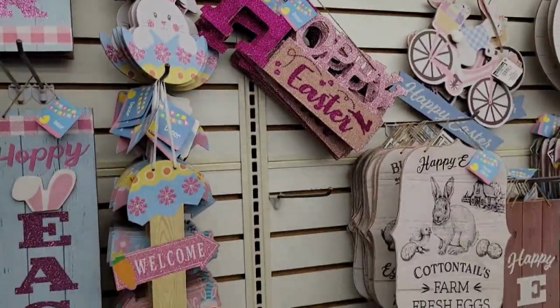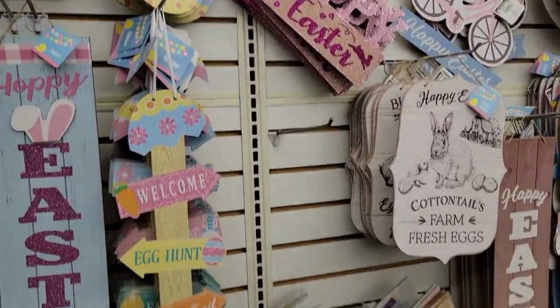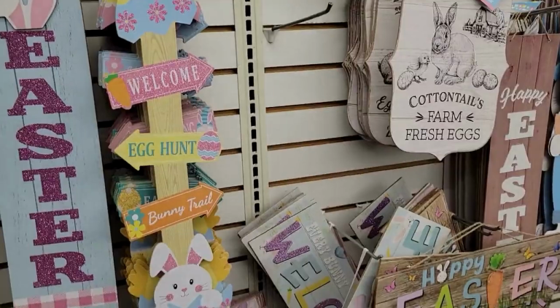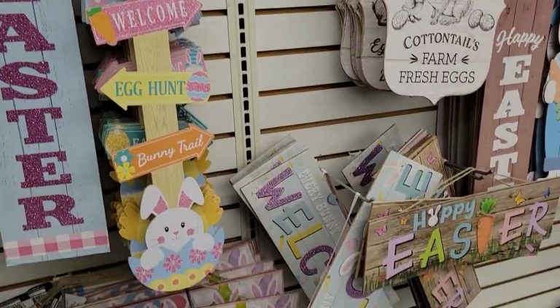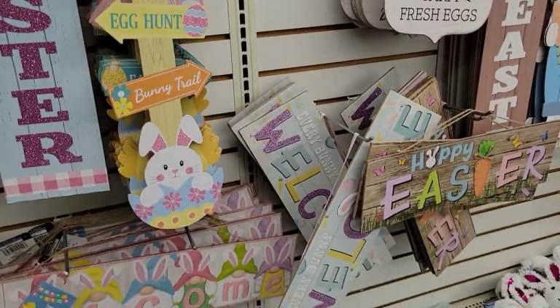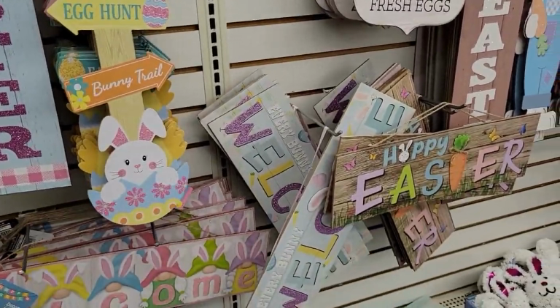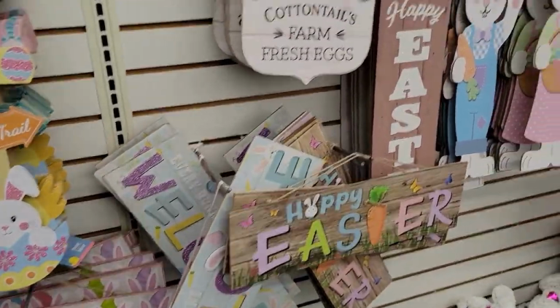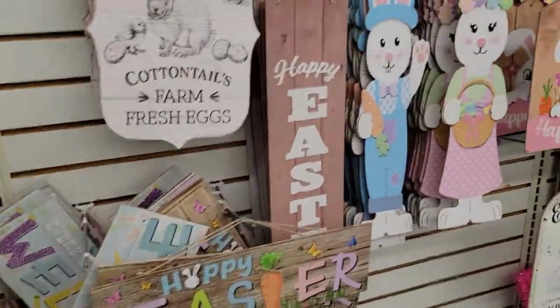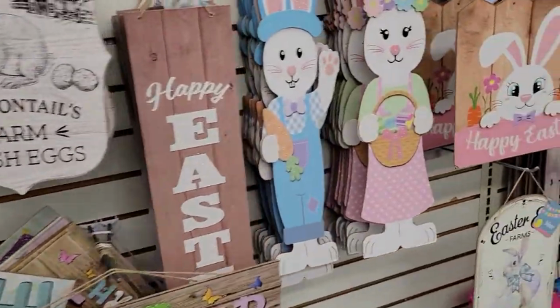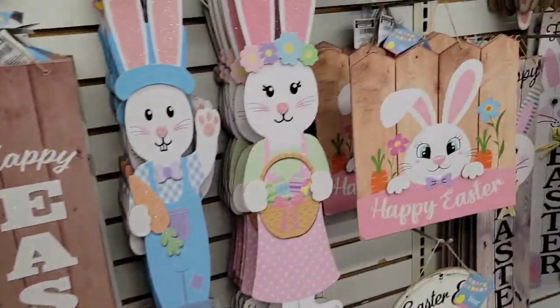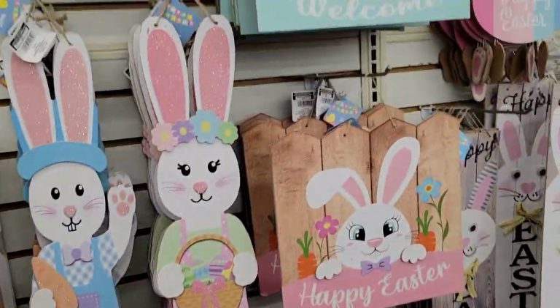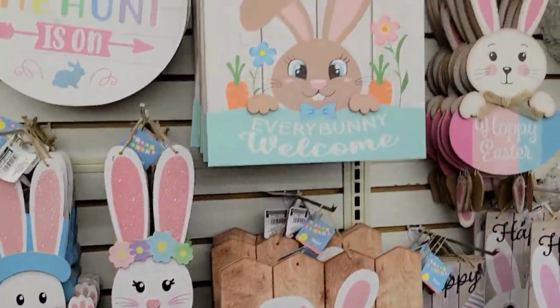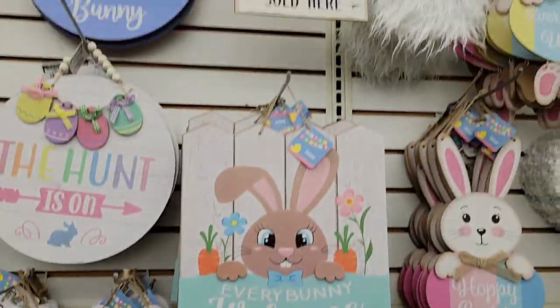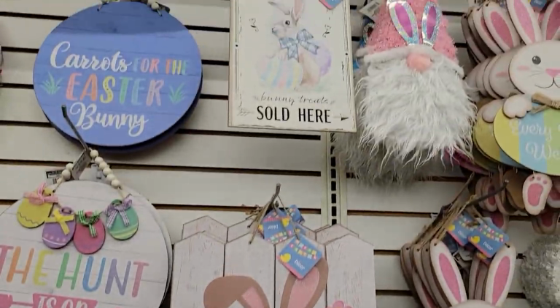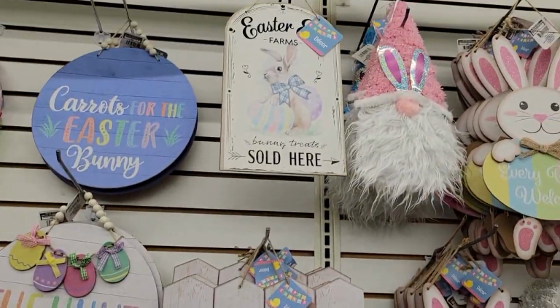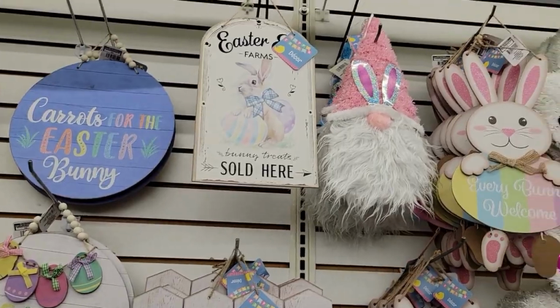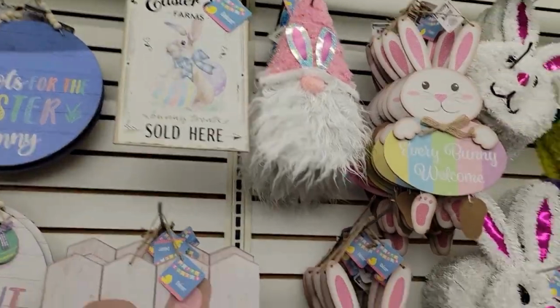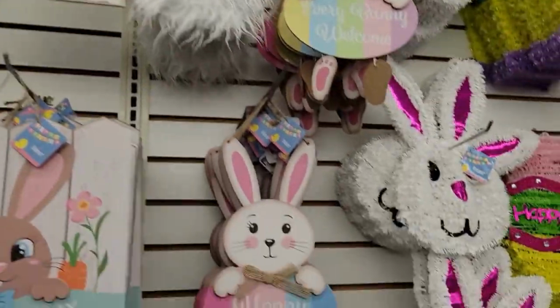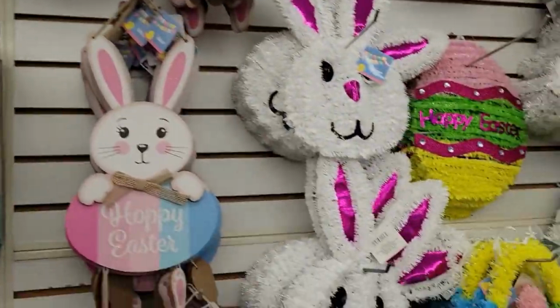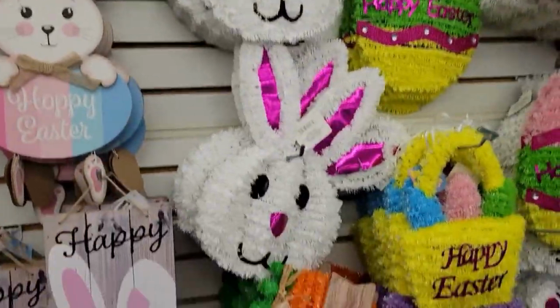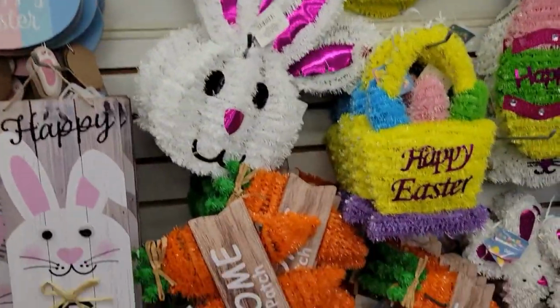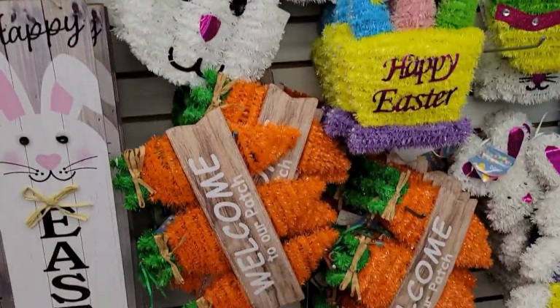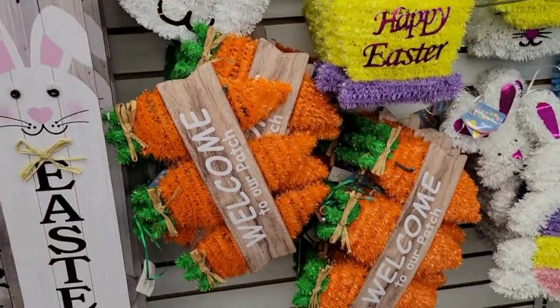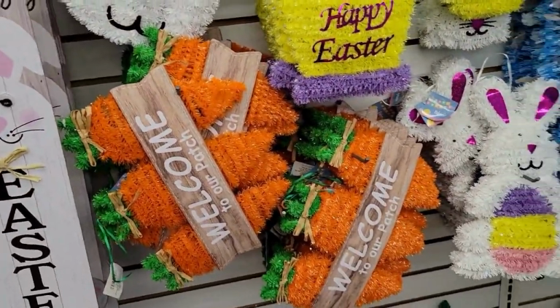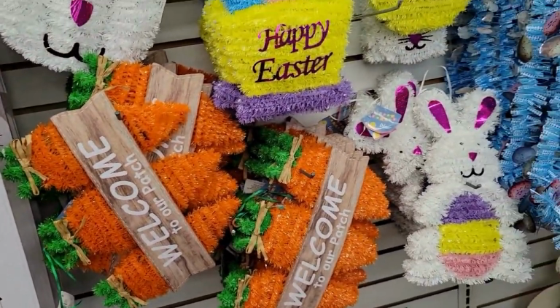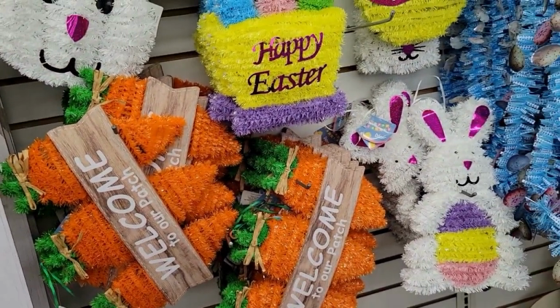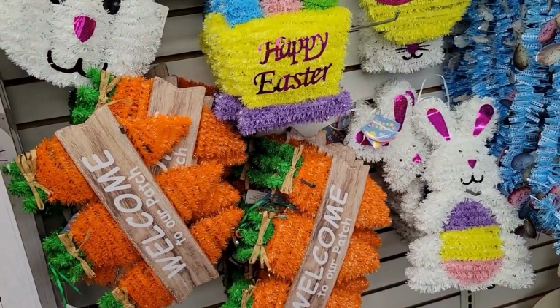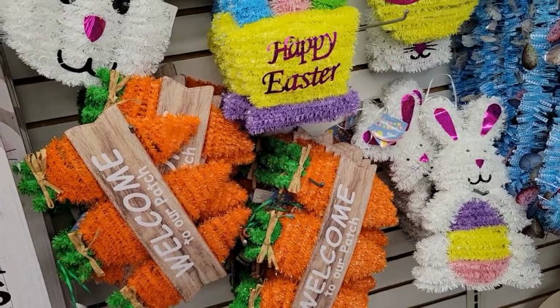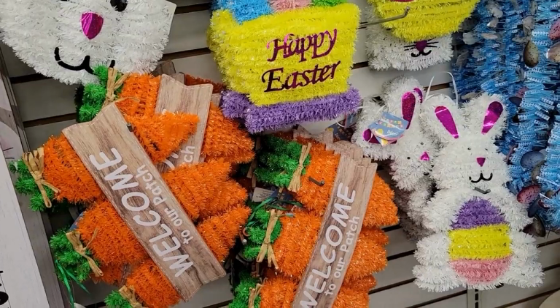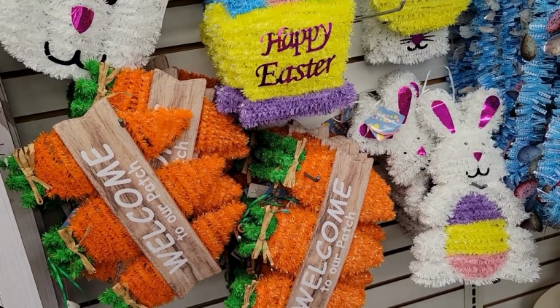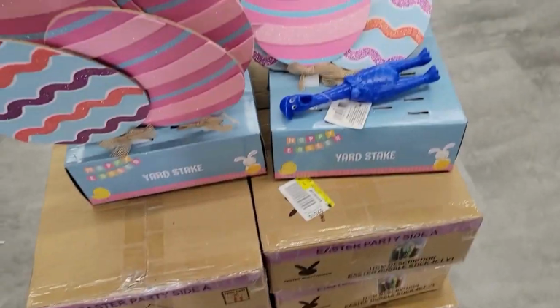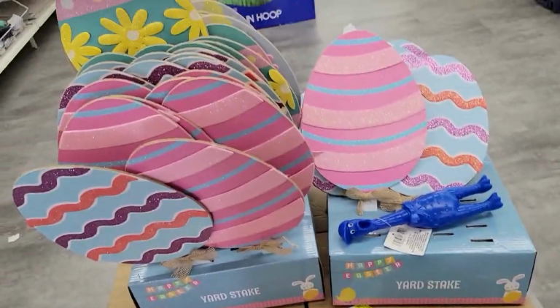I really love the large selection of wall decor that you can just buy as is without having to DIY if you are not a DIYer. You've got wall decor items, garlands, and even these yard stake eggs.